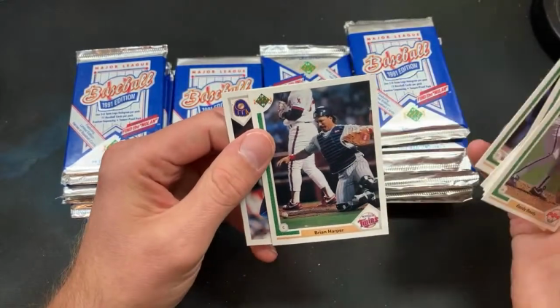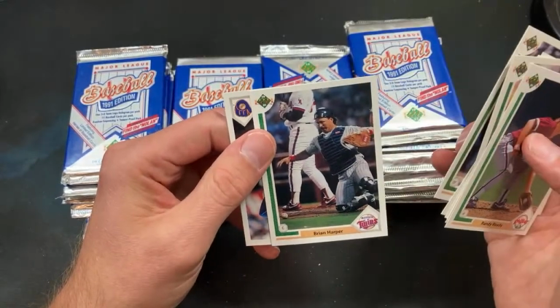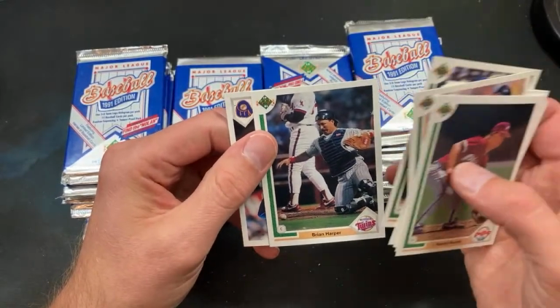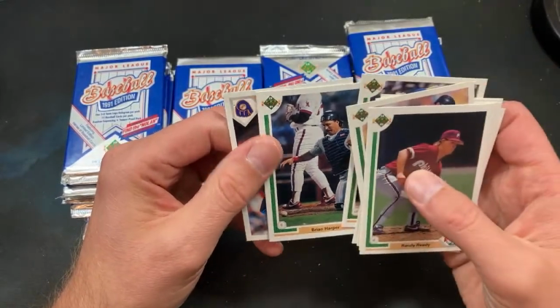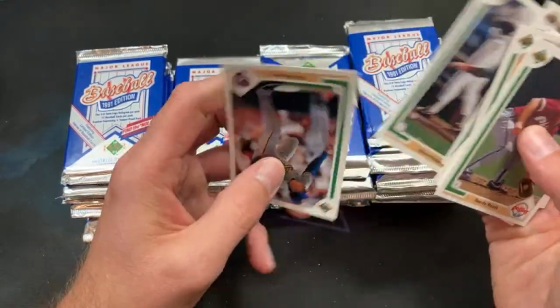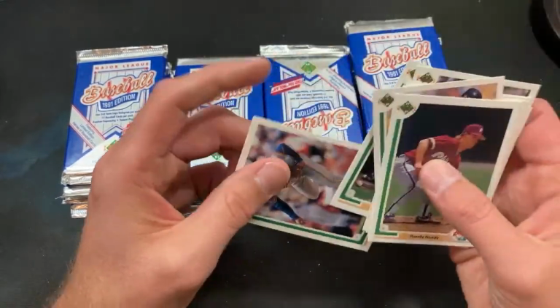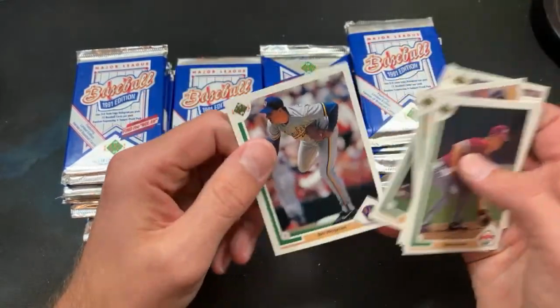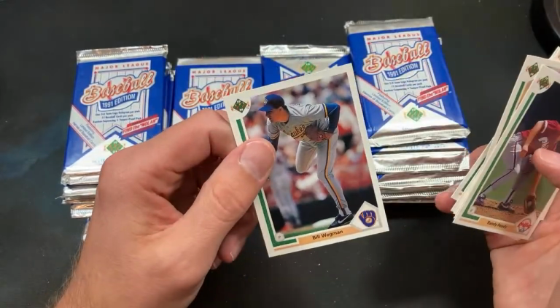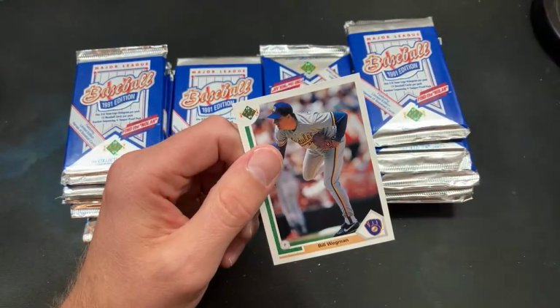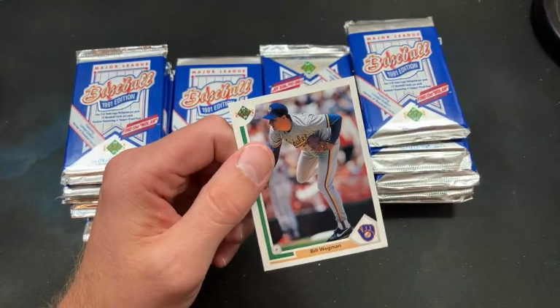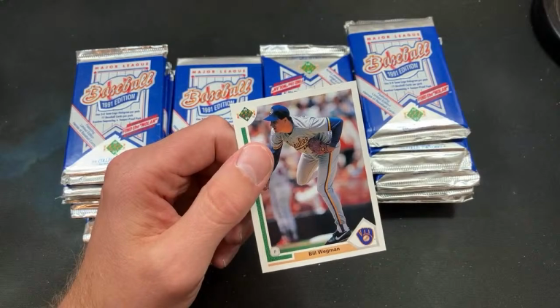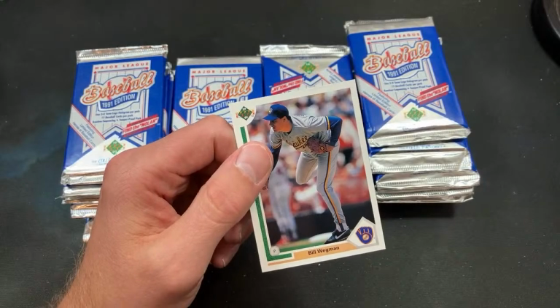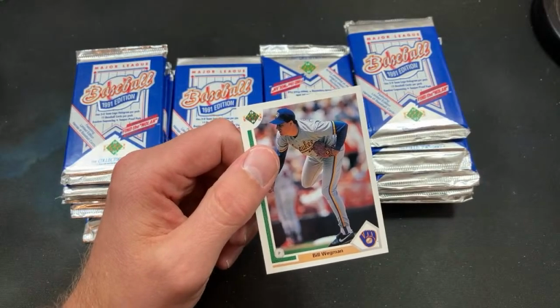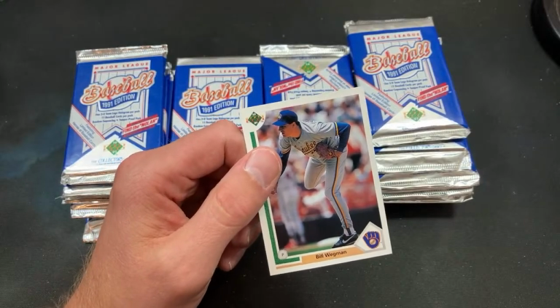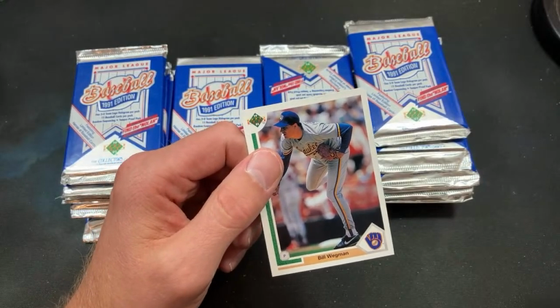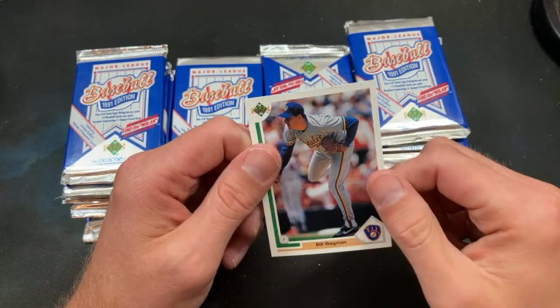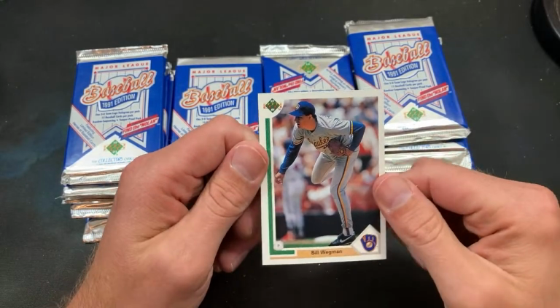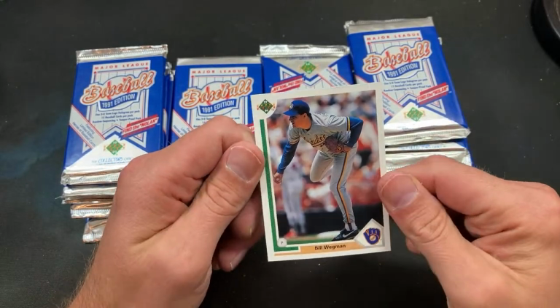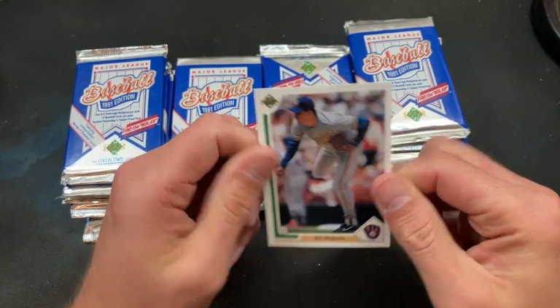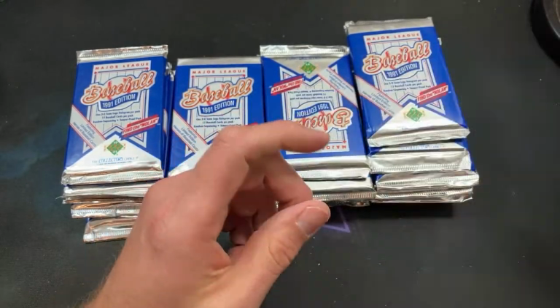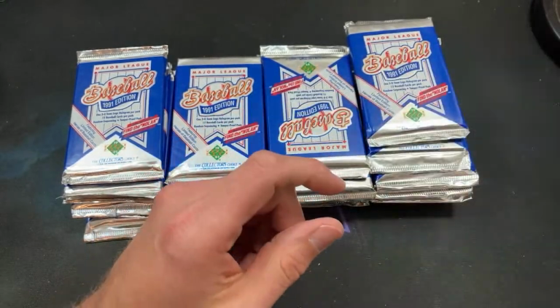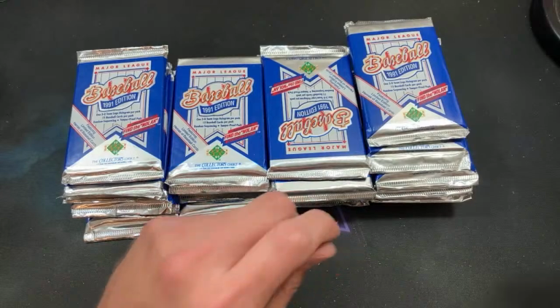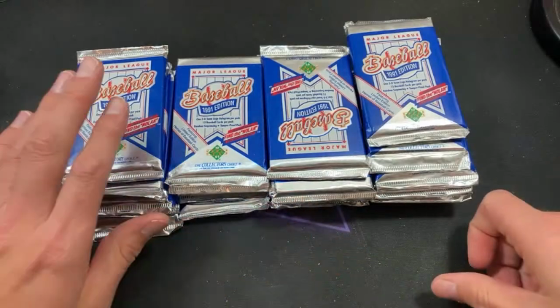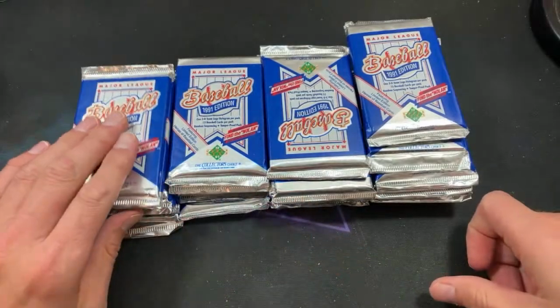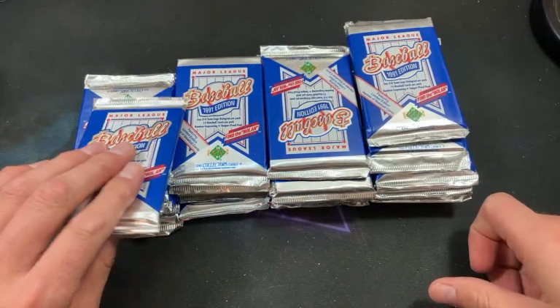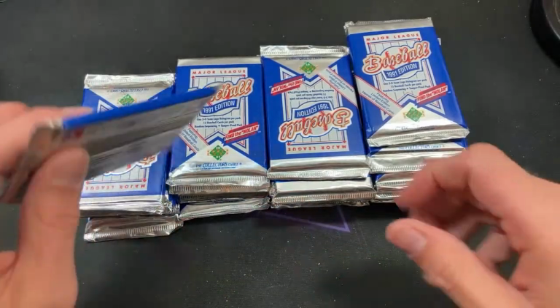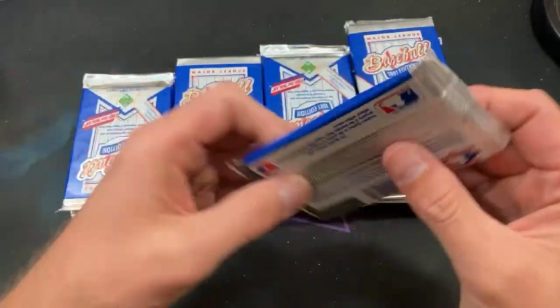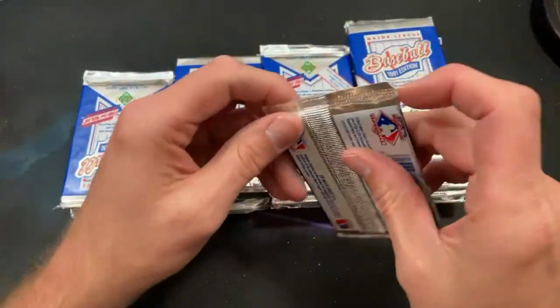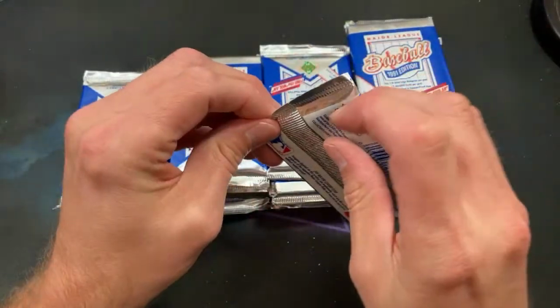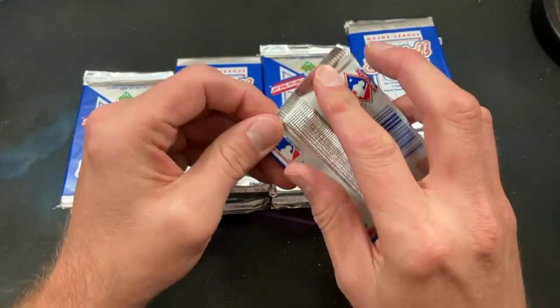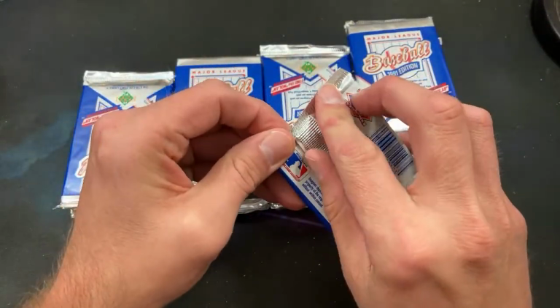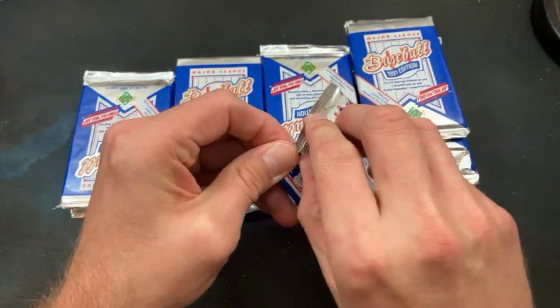Brian Harper crawling around in the dirt and Bill Wegman — unfortunately it's not Bill Wegman's '92 Upper Deck super short print hologram that most of the world doesn't know about. Kevin — how many packs are we looking at here? 36 packs in a box; we've opened probably about 10 so far.